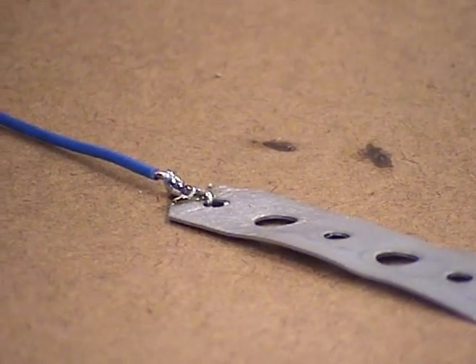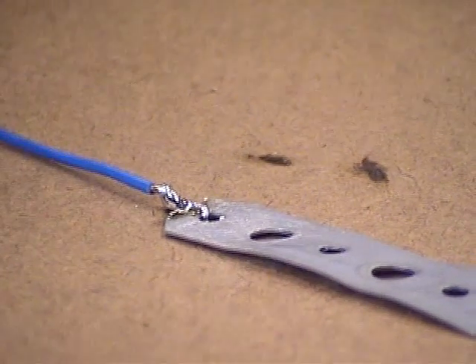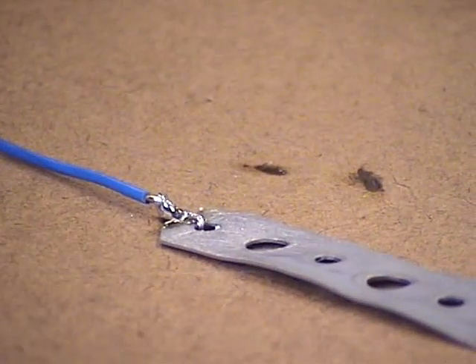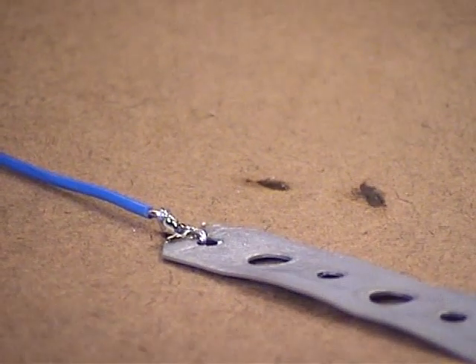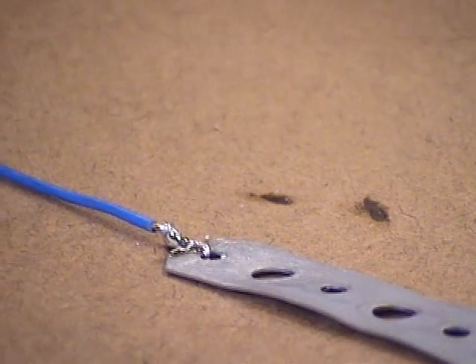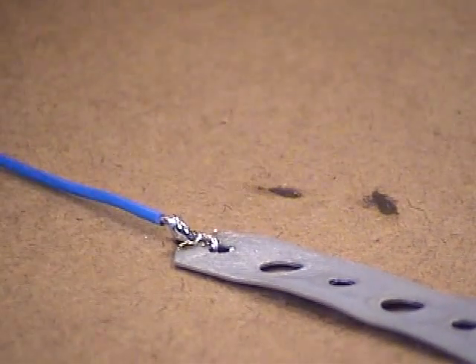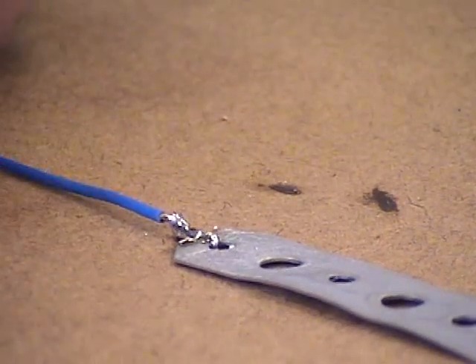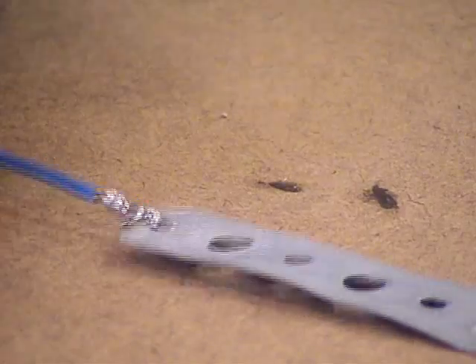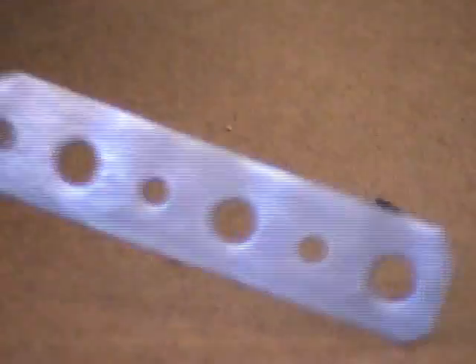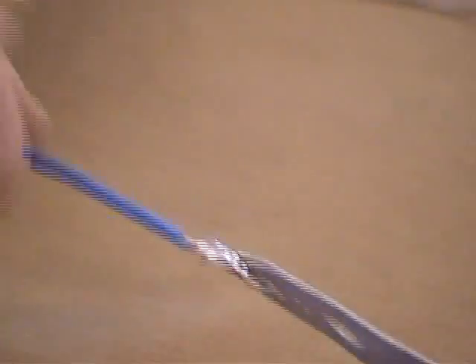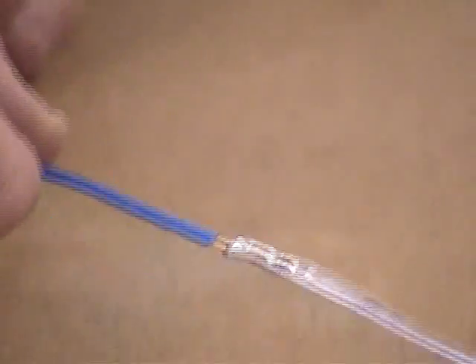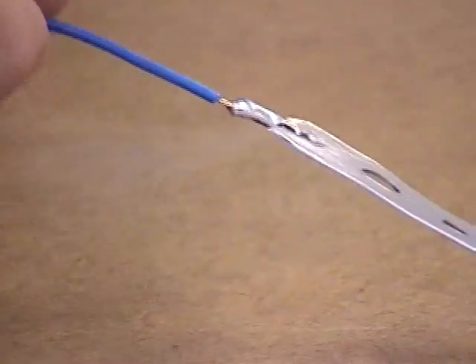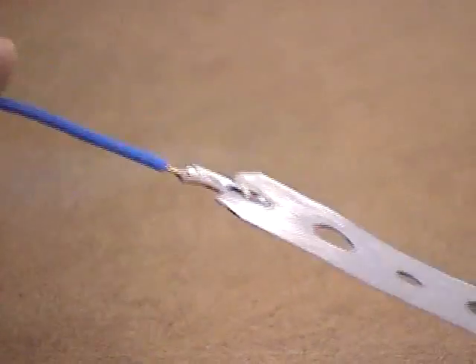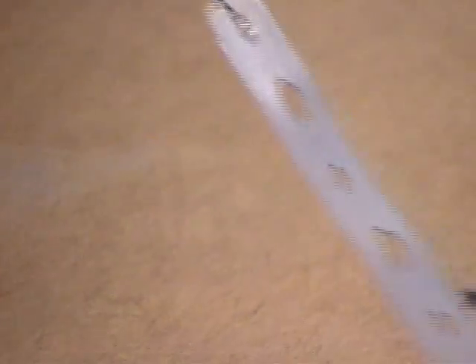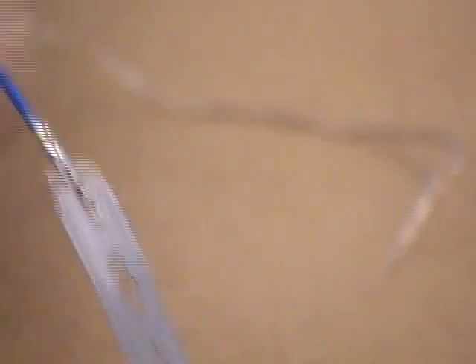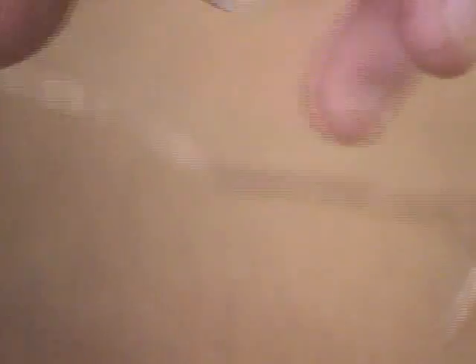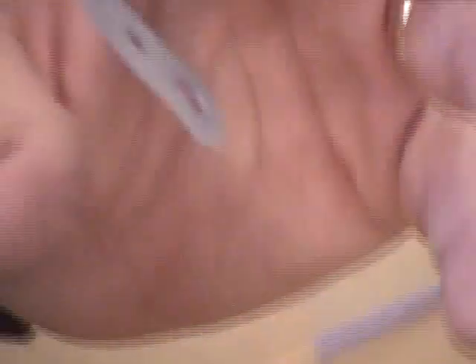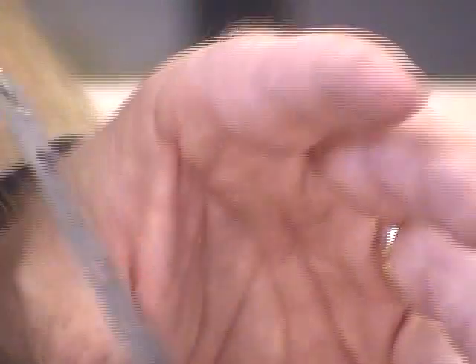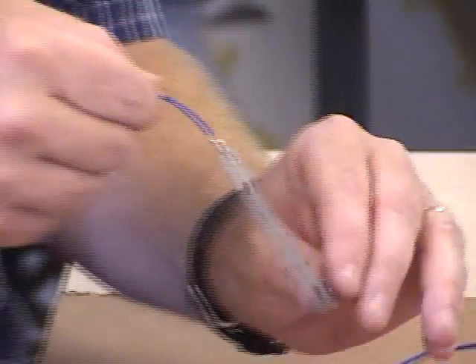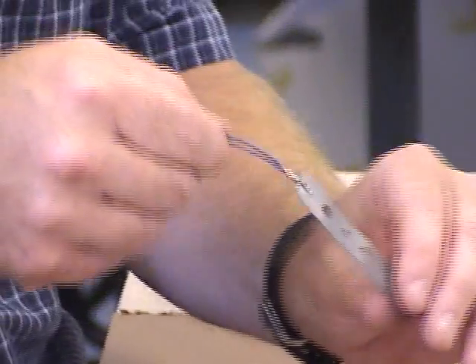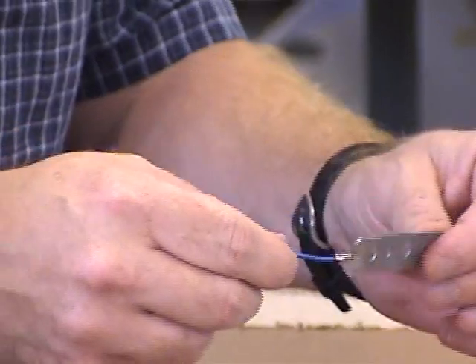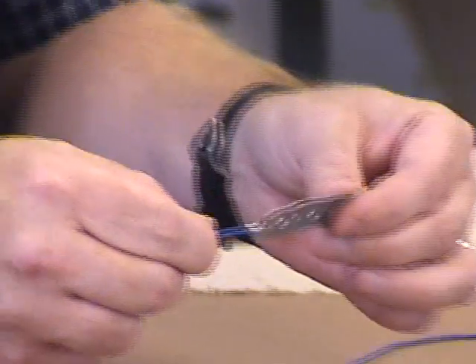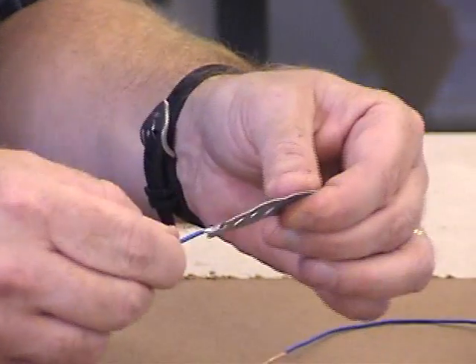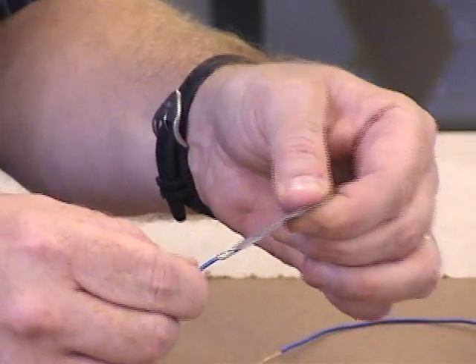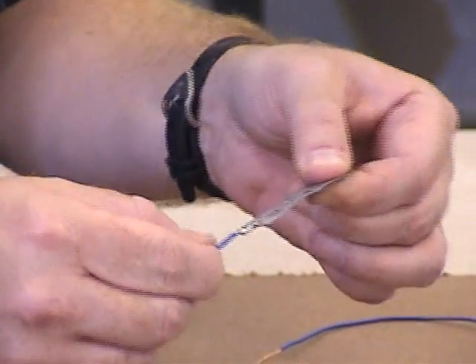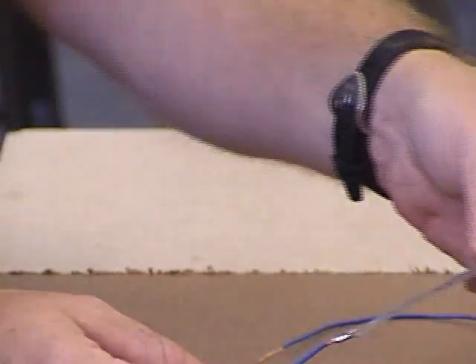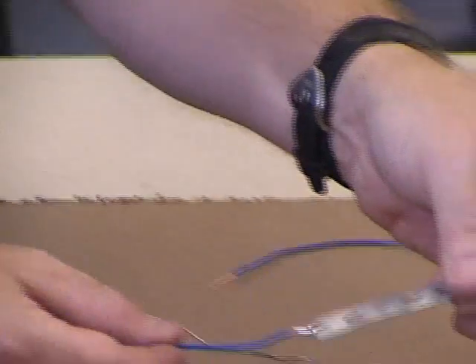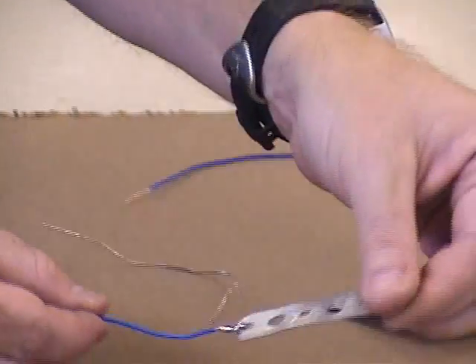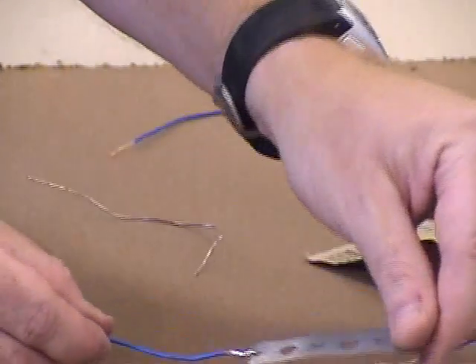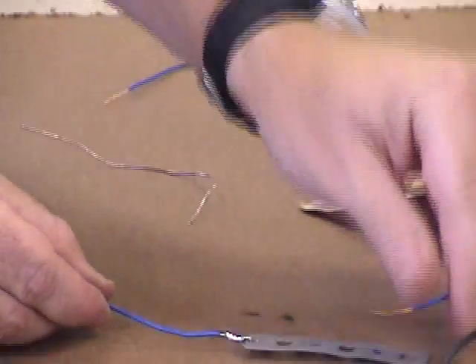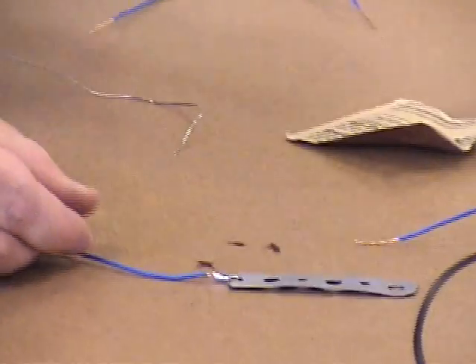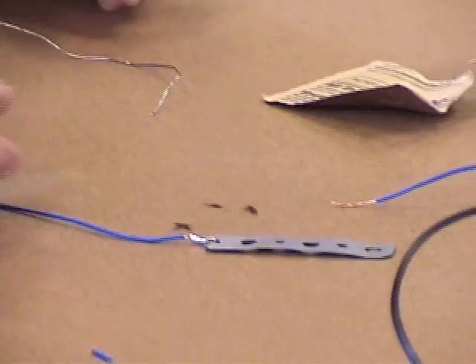Then blow on it, put your soldering iron back, and make sure it's a tight joint. Be careful touching it — make sure it's cool before you grab onto it. And that looks like a good soldered joint.